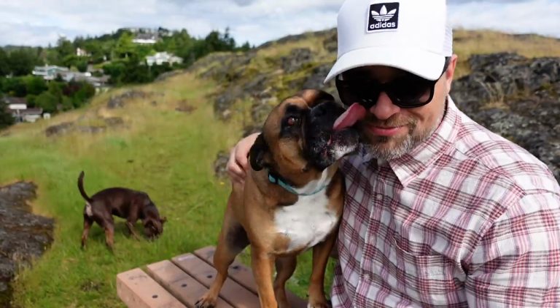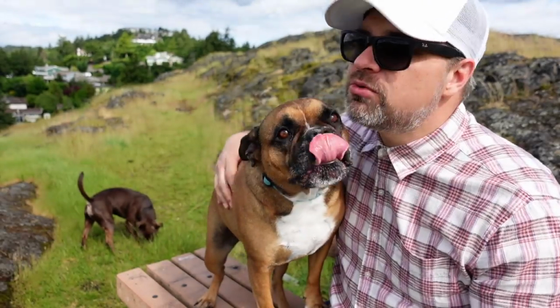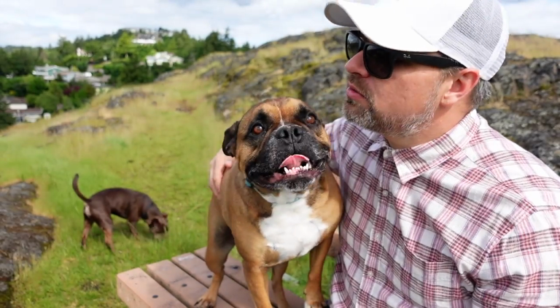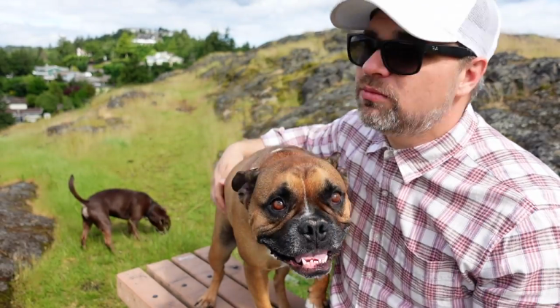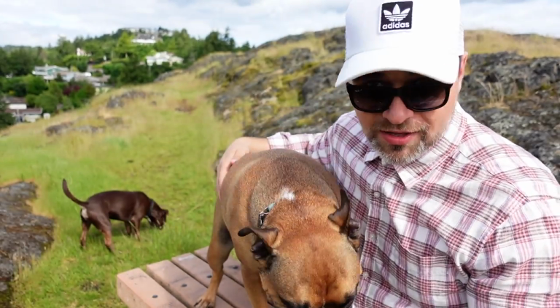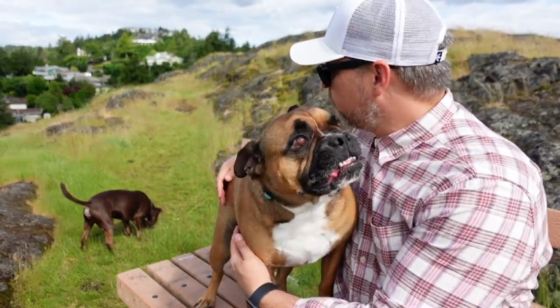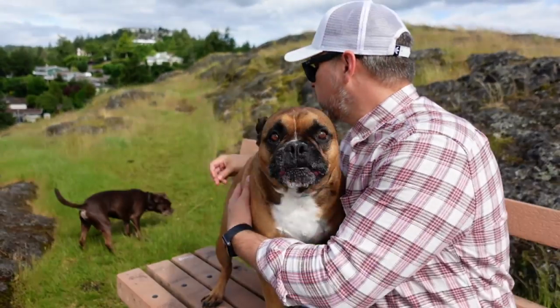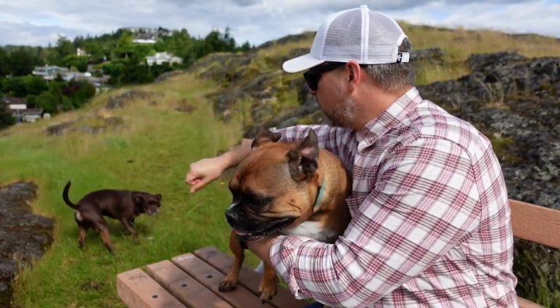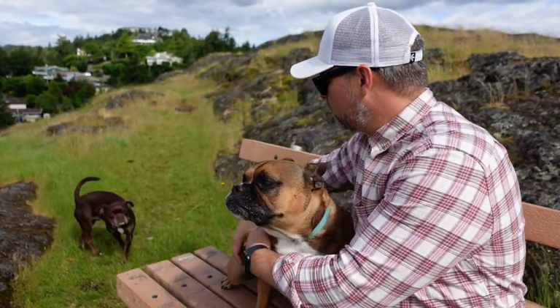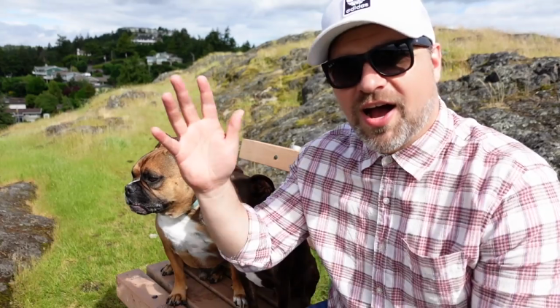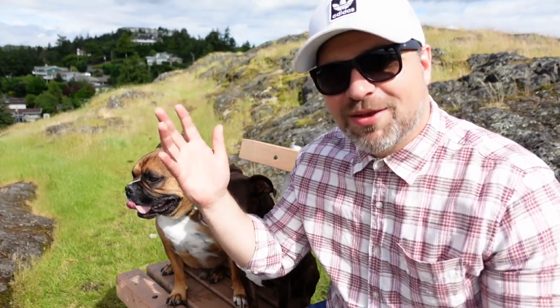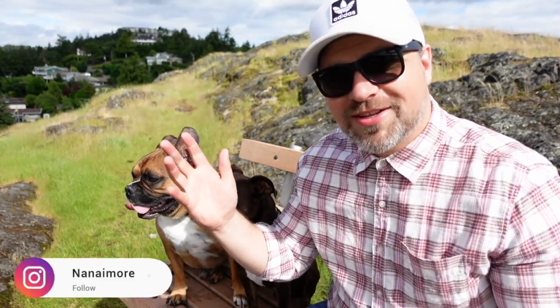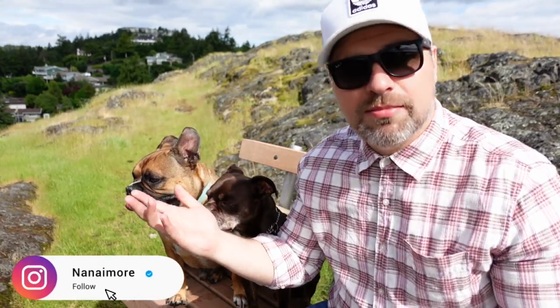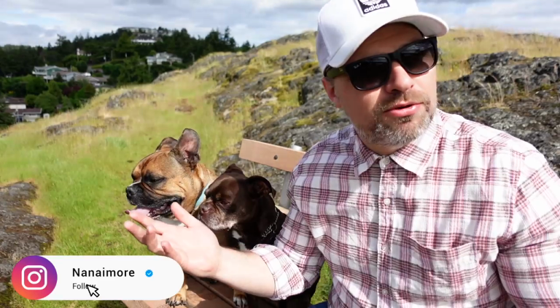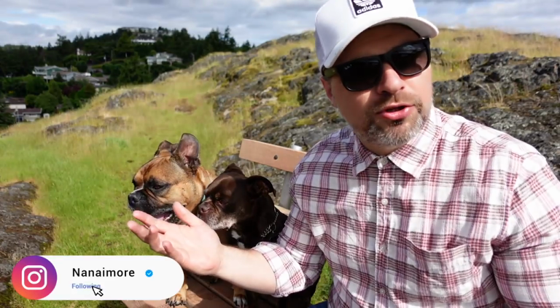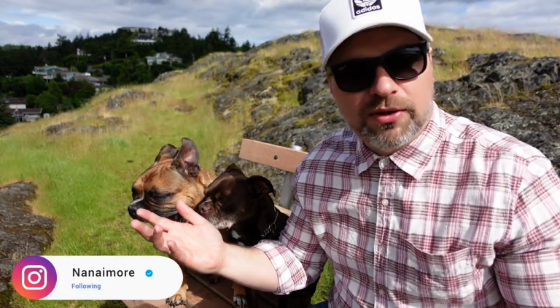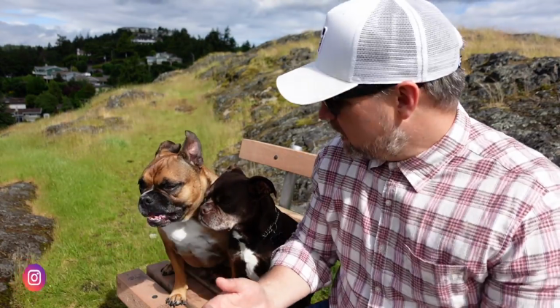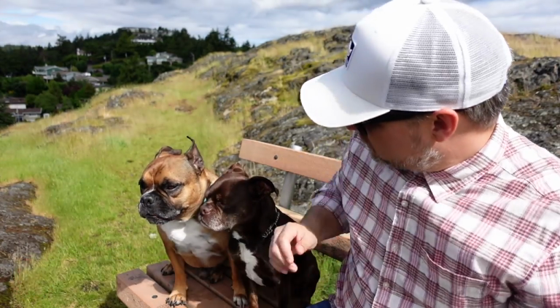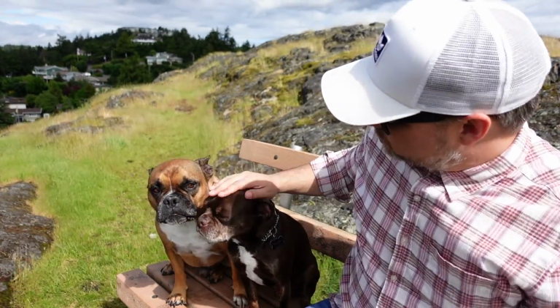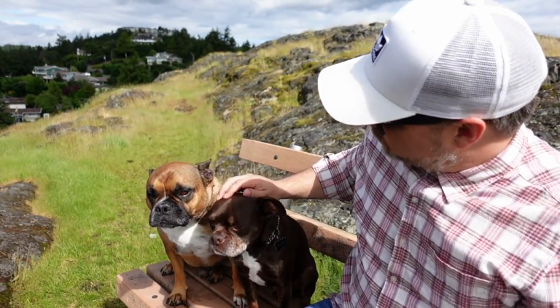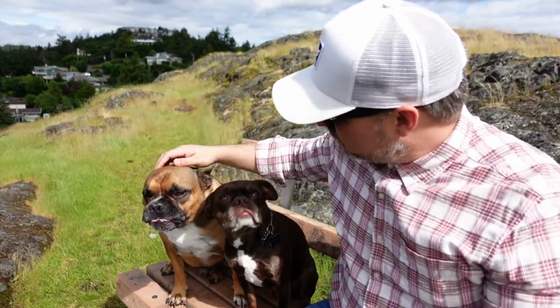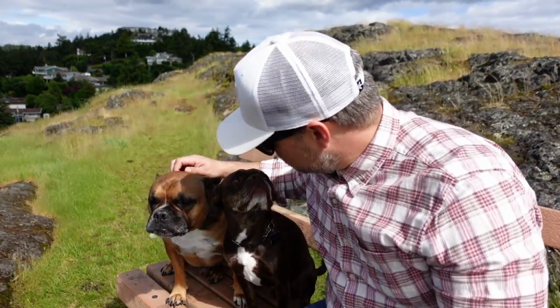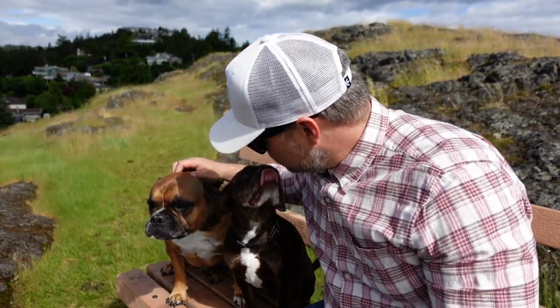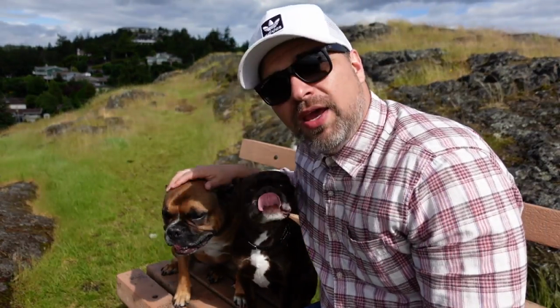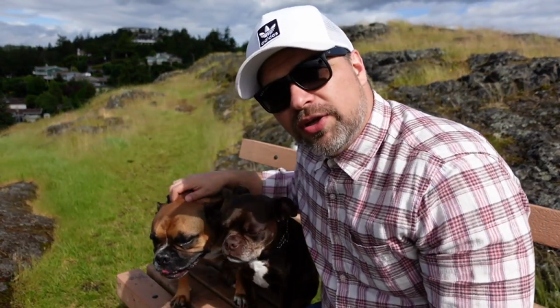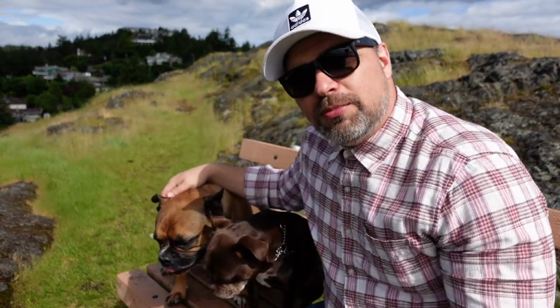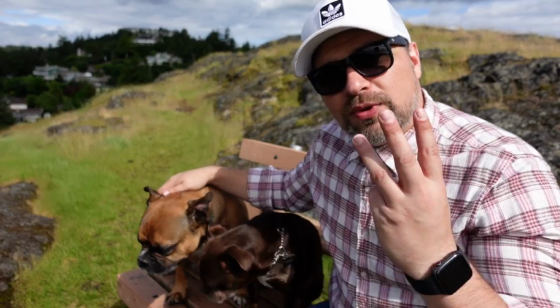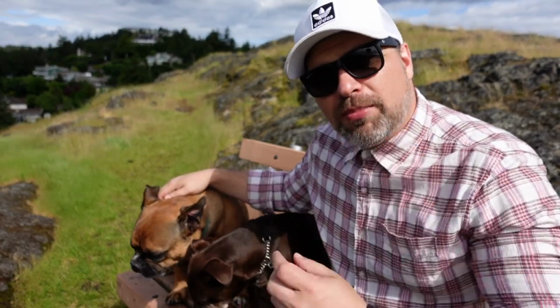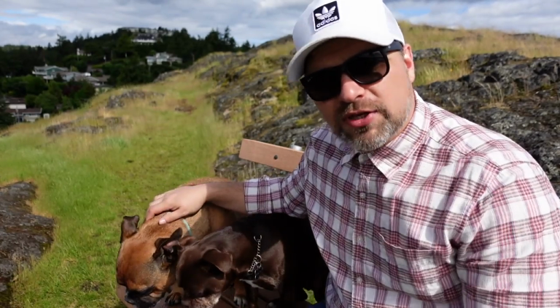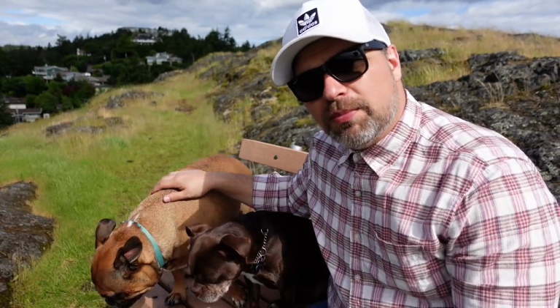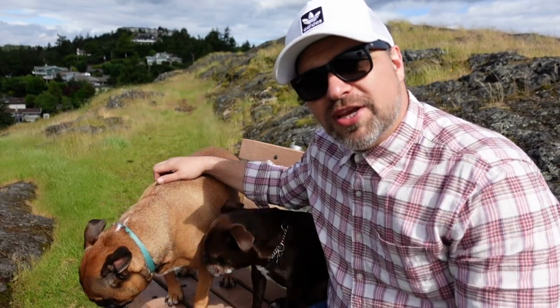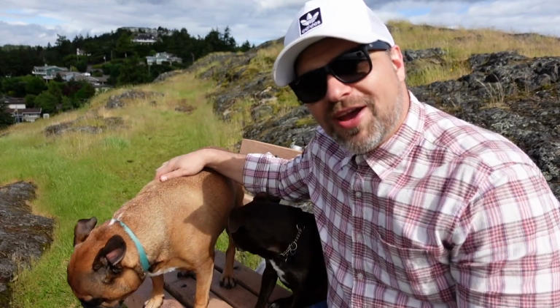Hi, my name is Scott Lissa. I'm here at beautiful Sugarloaf Mountain. This is Porter and this is Gus Gus, and we're going to tell you about the three top off-leash dog parks here in Nanaimo.